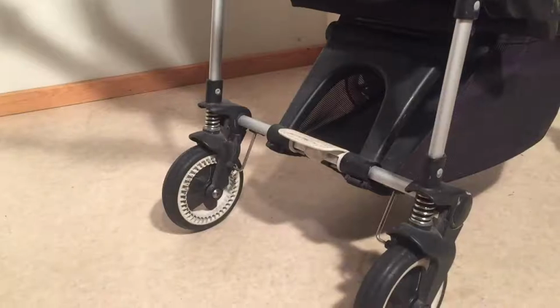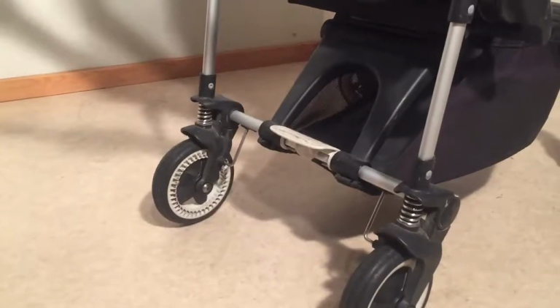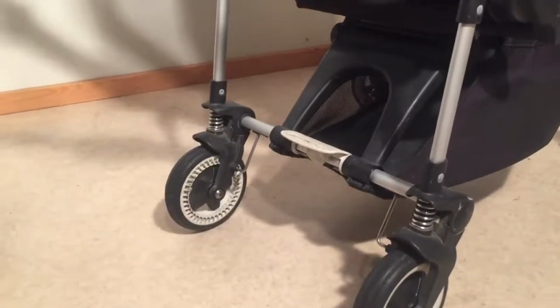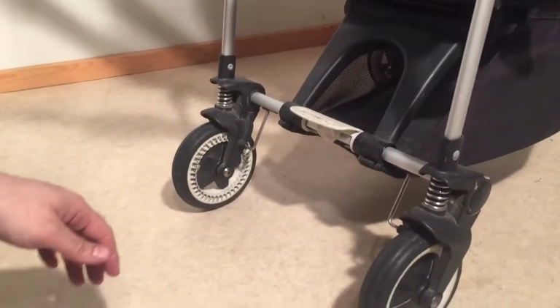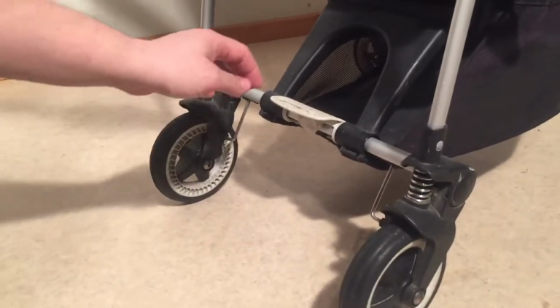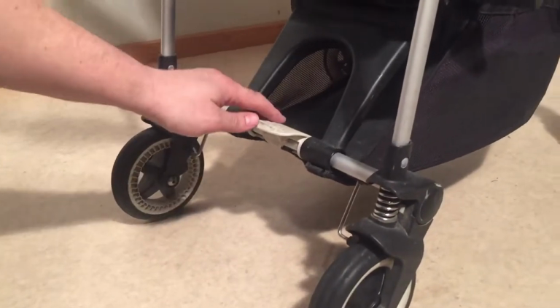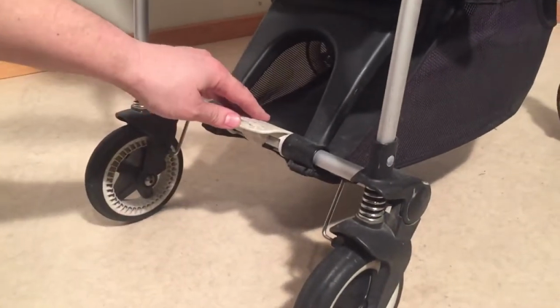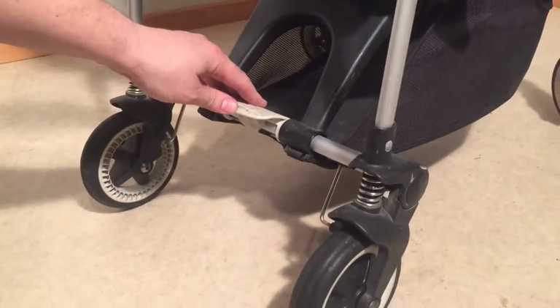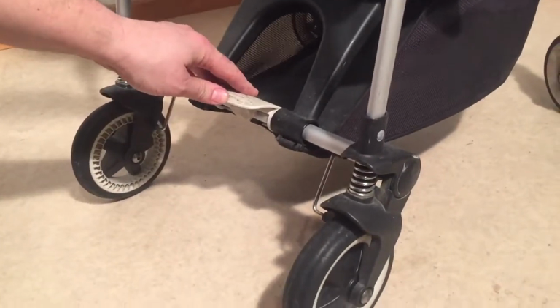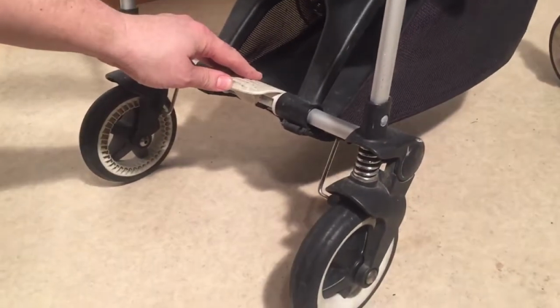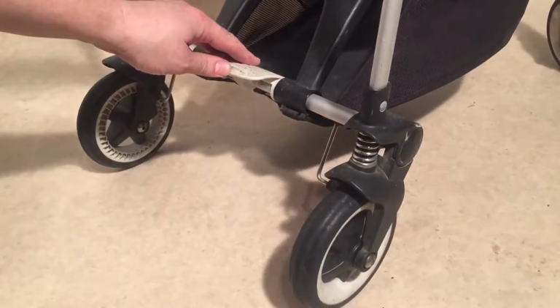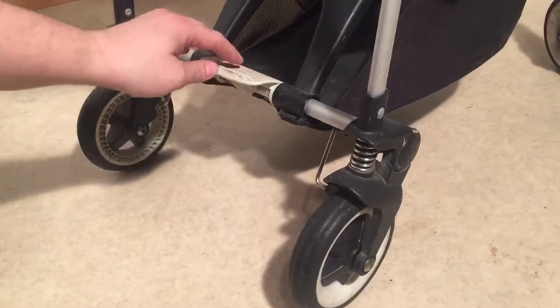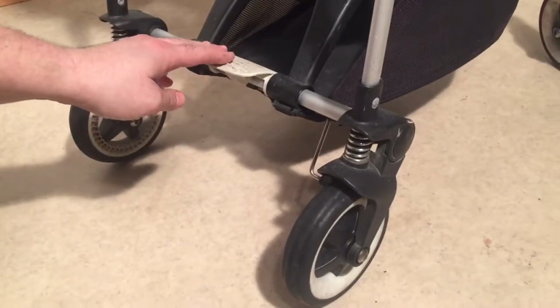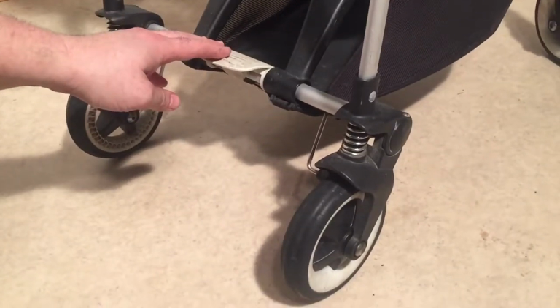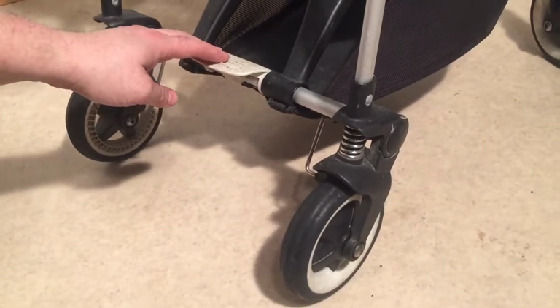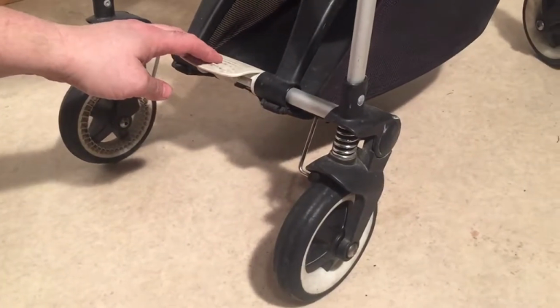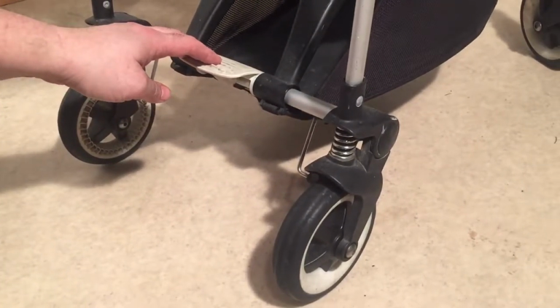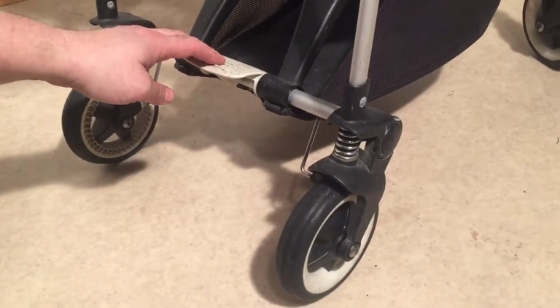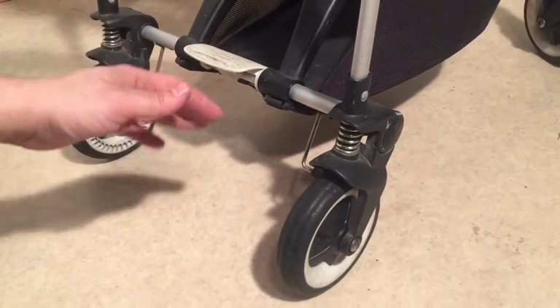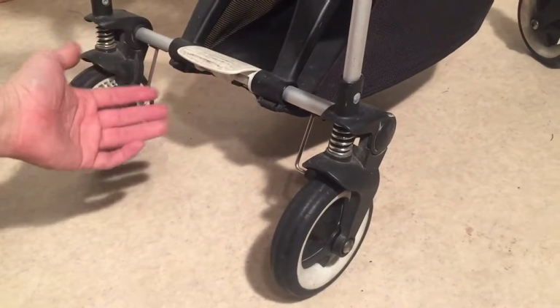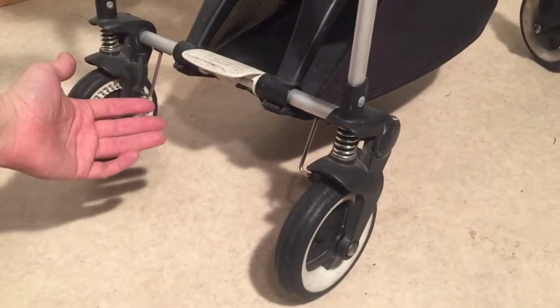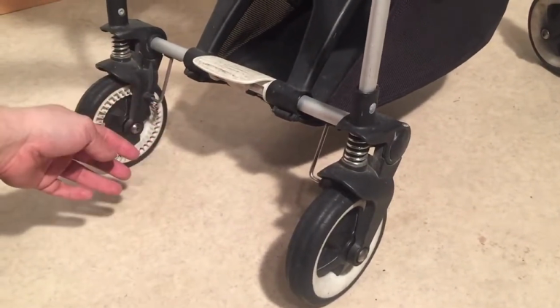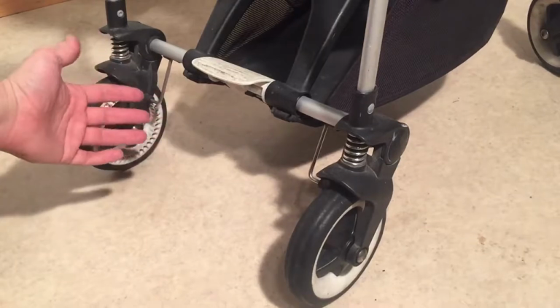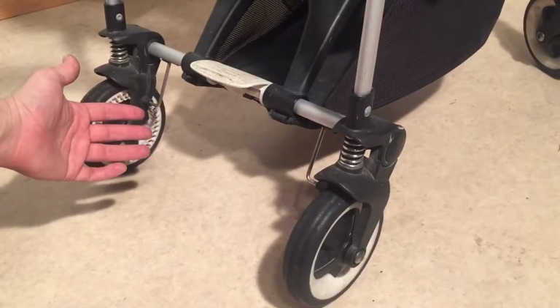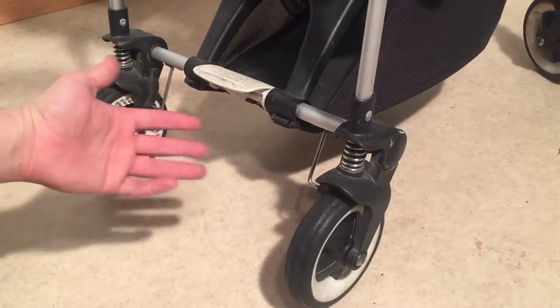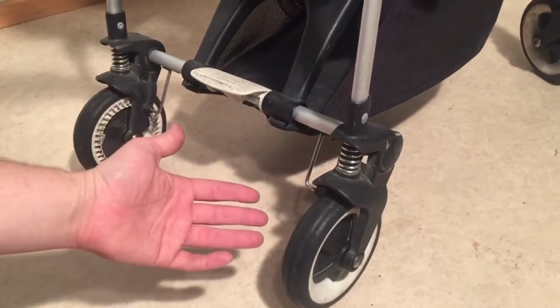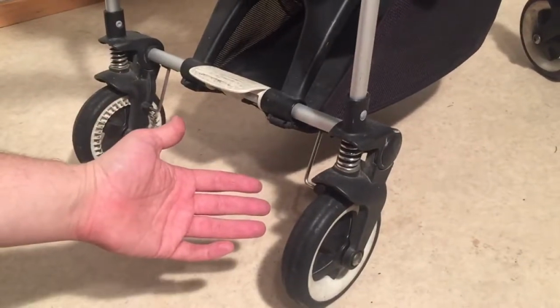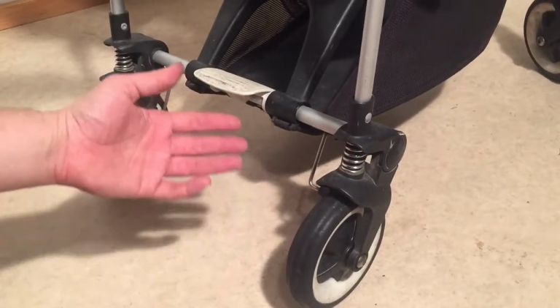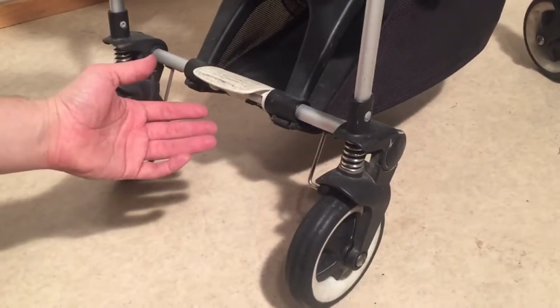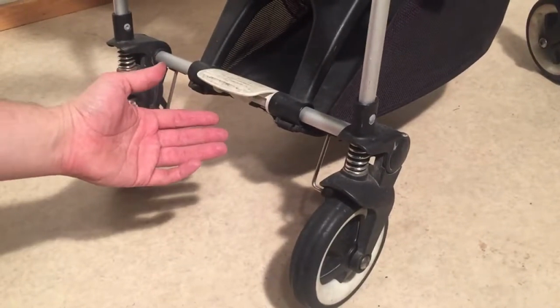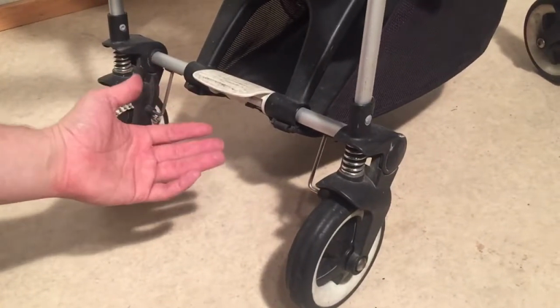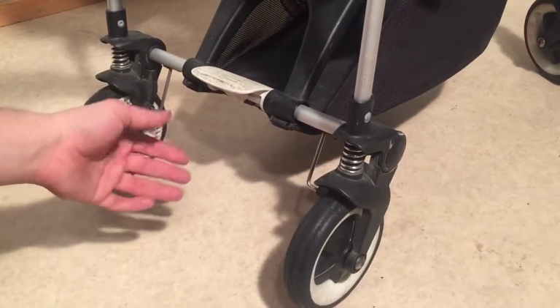This is a Bugaboo B — in this case, the Bugaboo B Plus model. Today we're going to talk about the brake system and what happens, or how to fix it, when one wheel won't brake, both wheels won't brake, or you're having trouble with the brakes releasing.